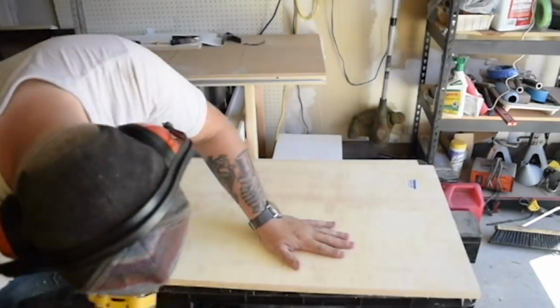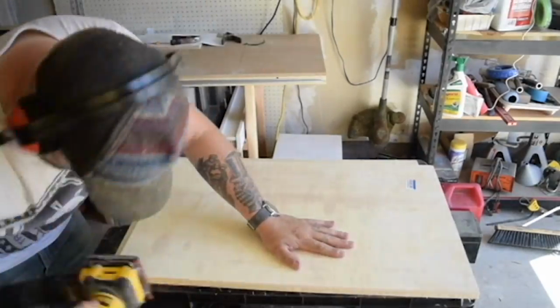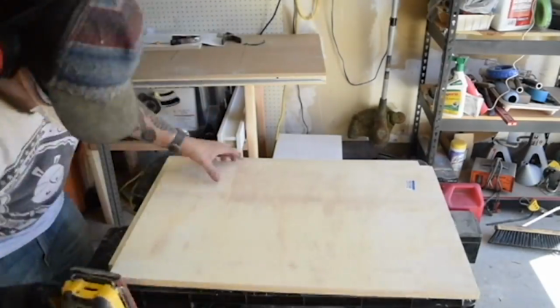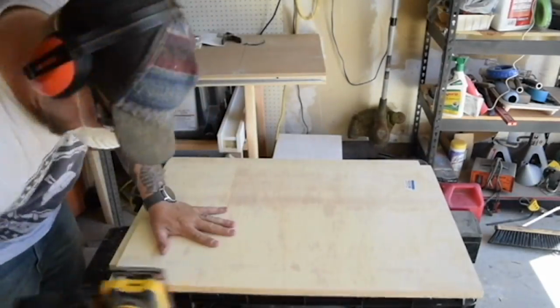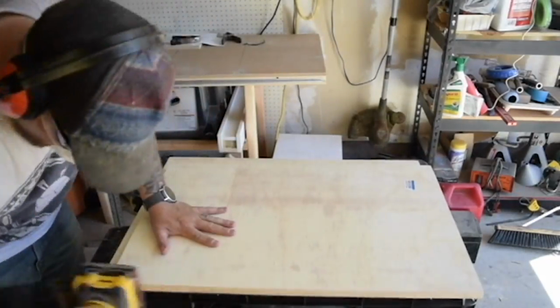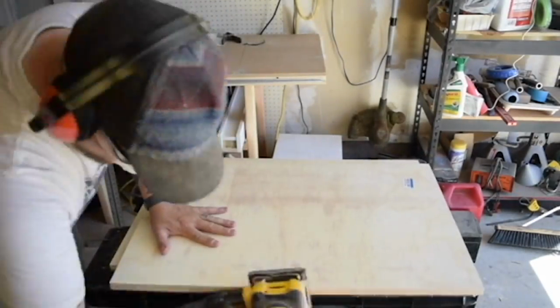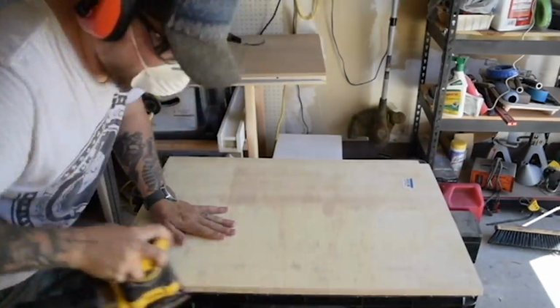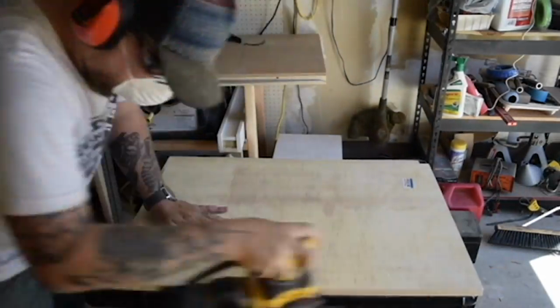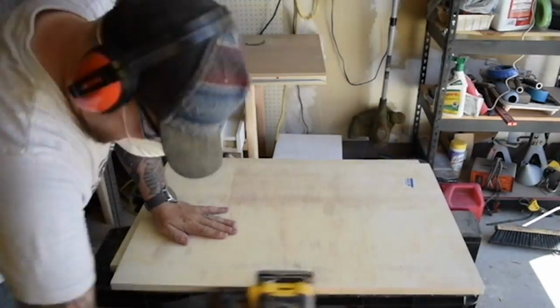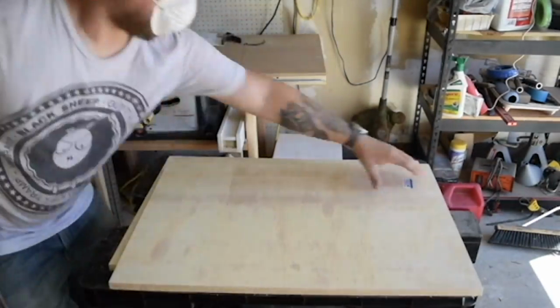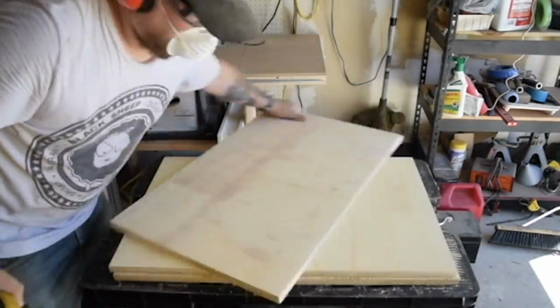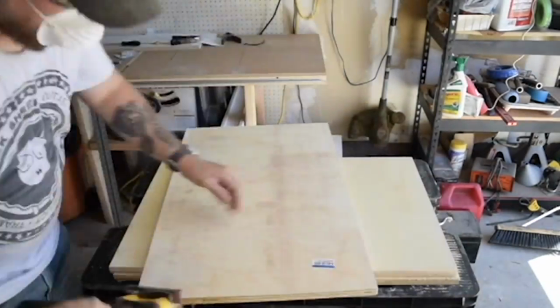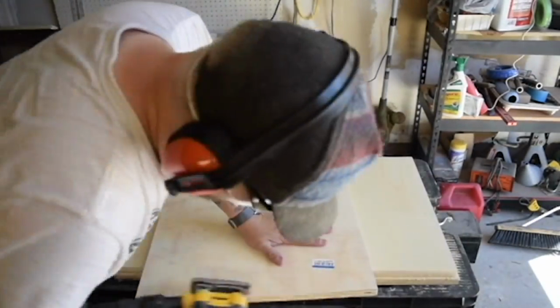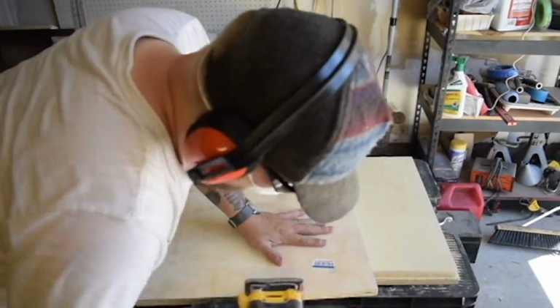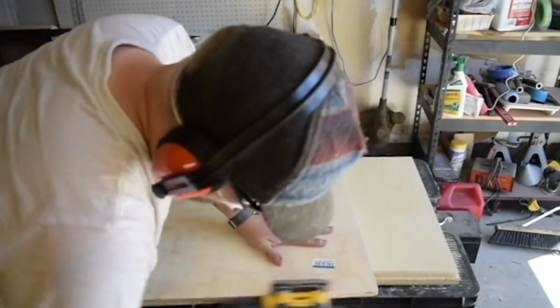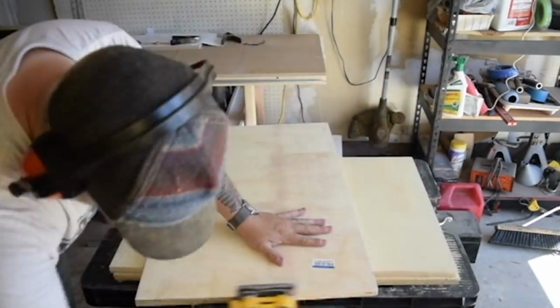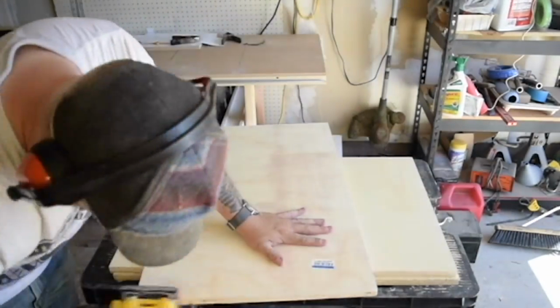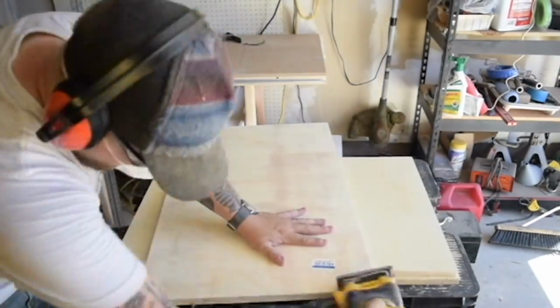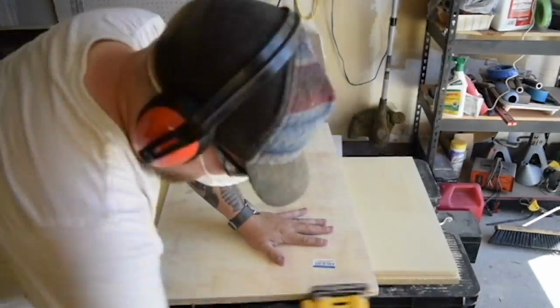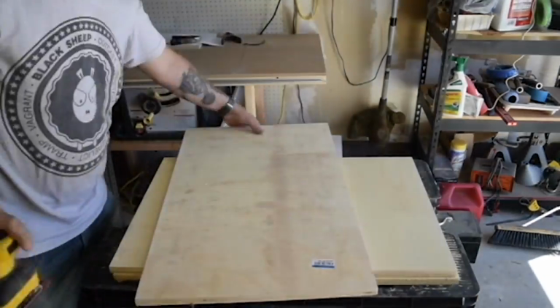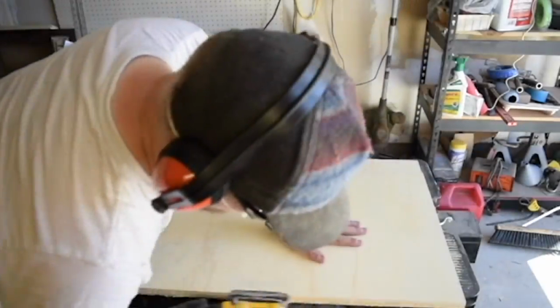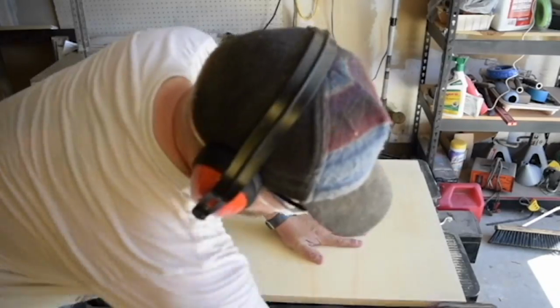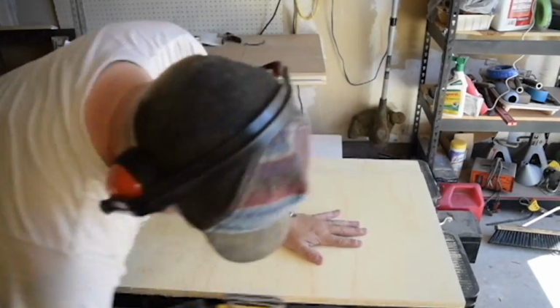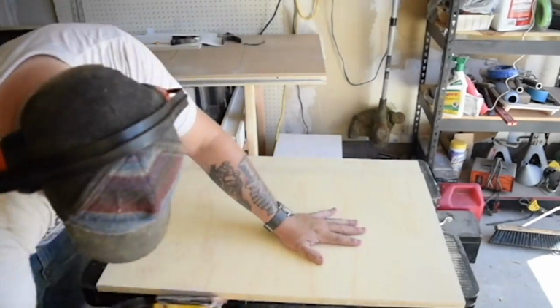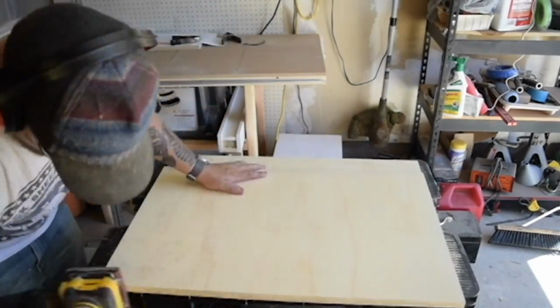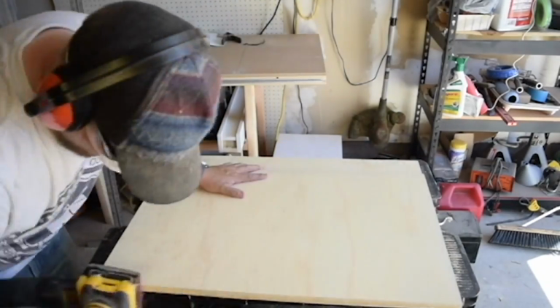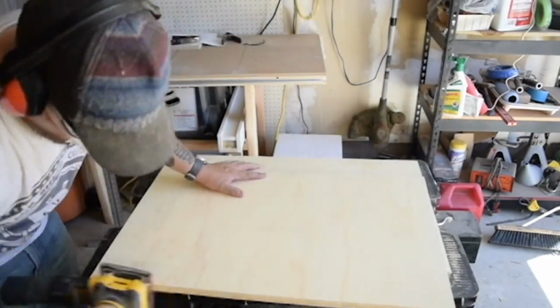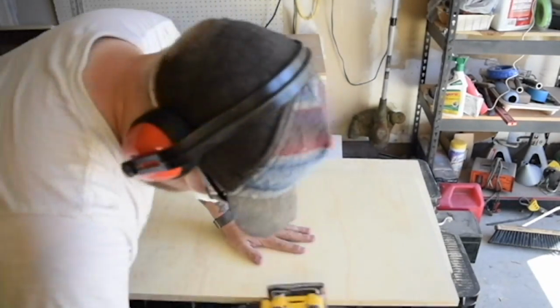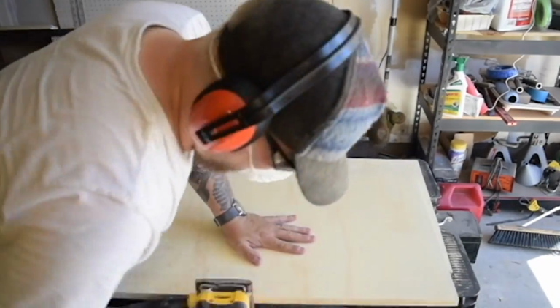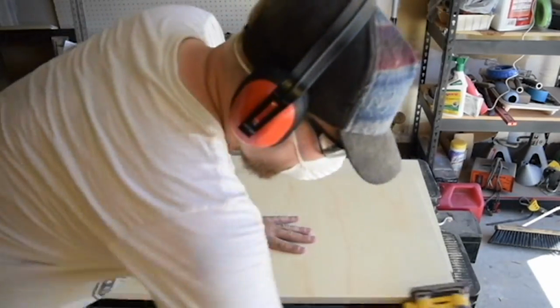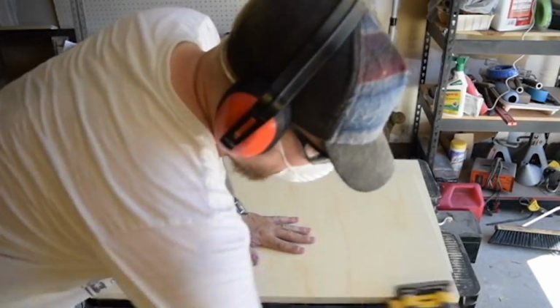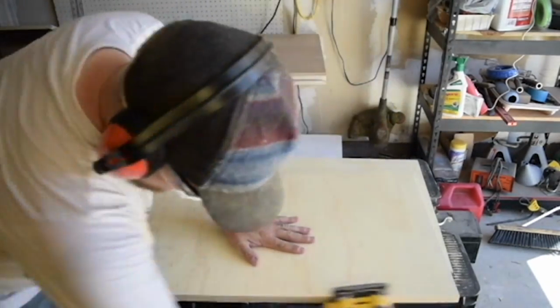Then I'm sanding down all the edges just a bit to remove some of the jagged edges and splinters. This is just quick sanding for now, and I'll do some finishing sanding later.